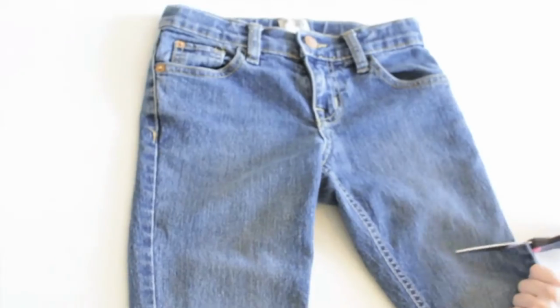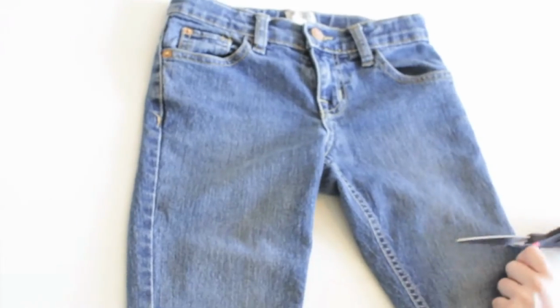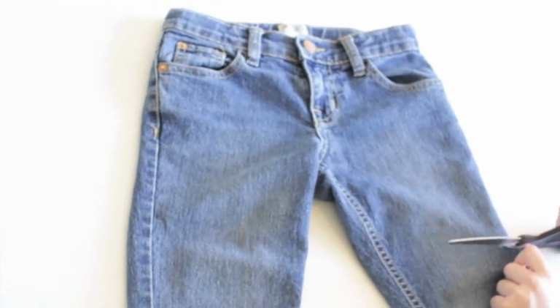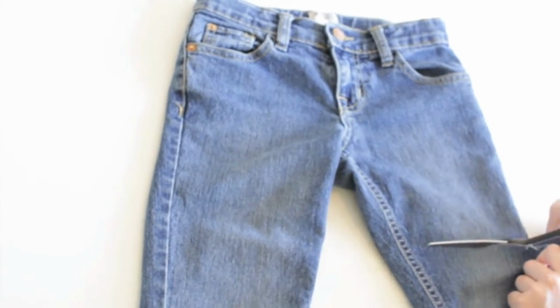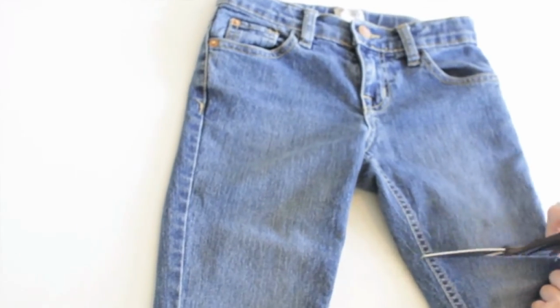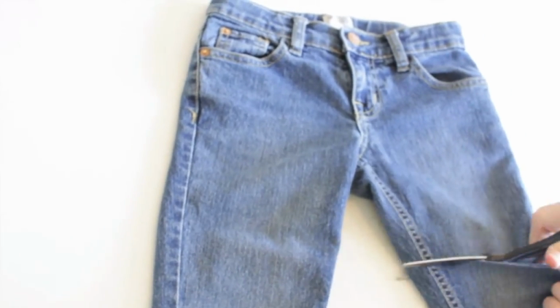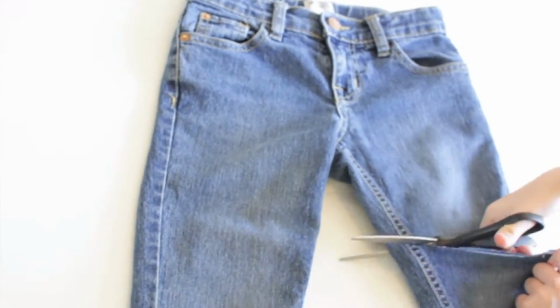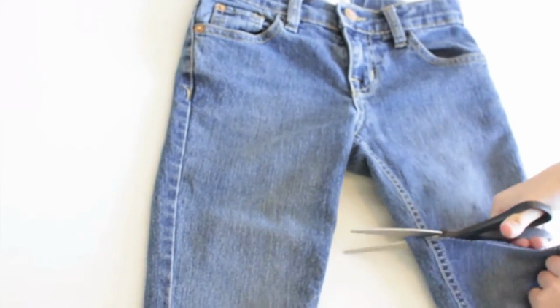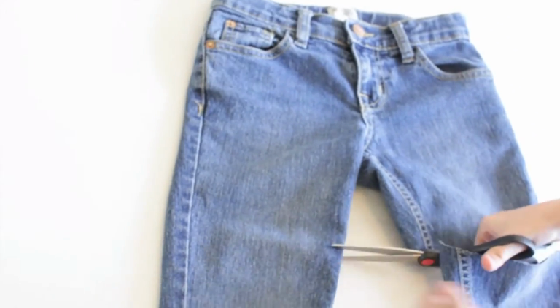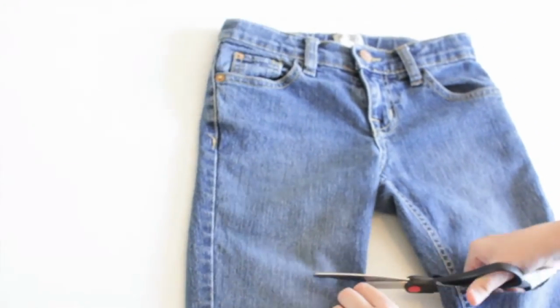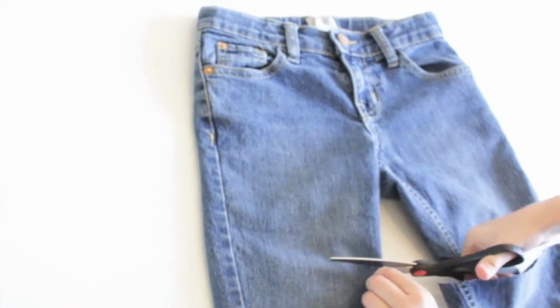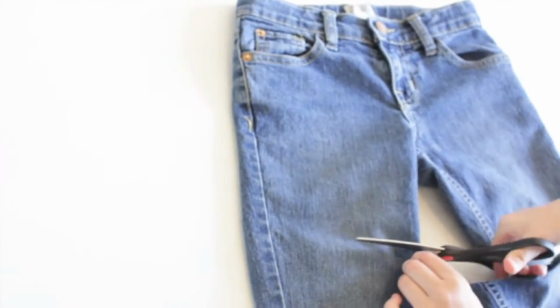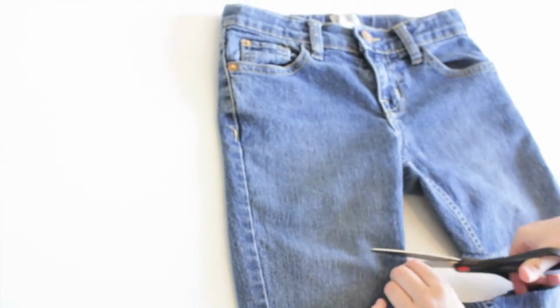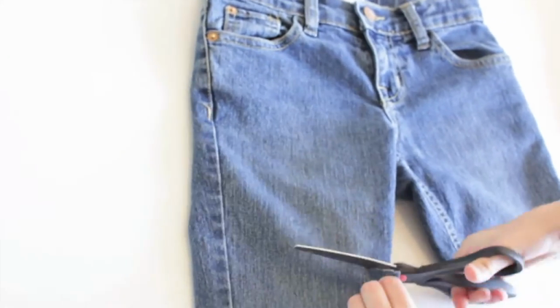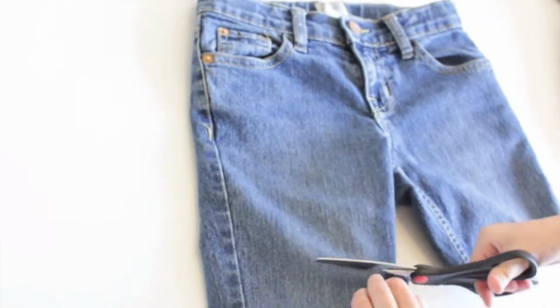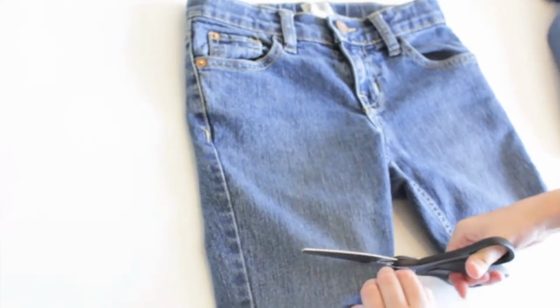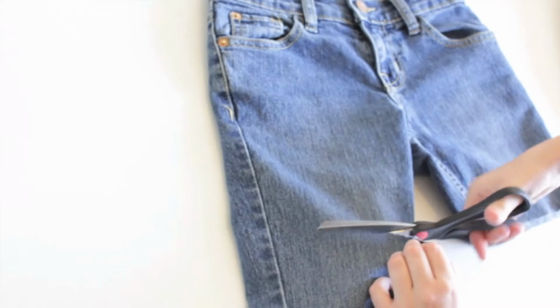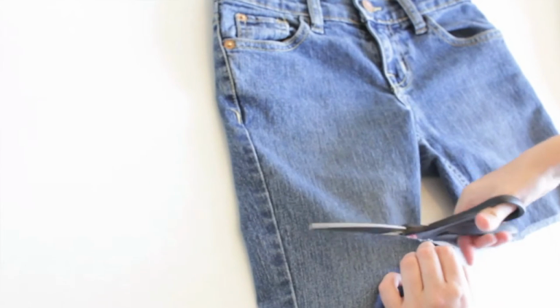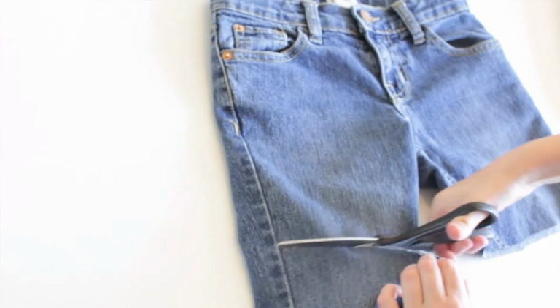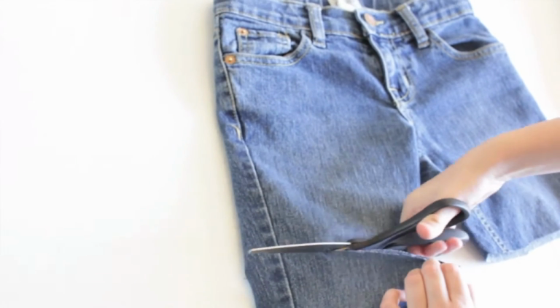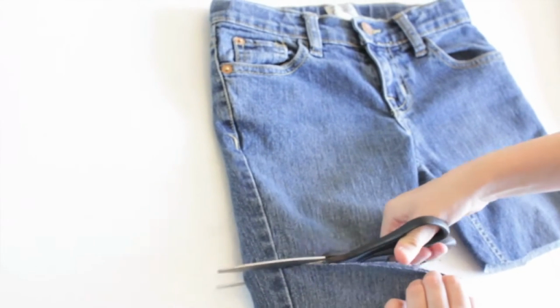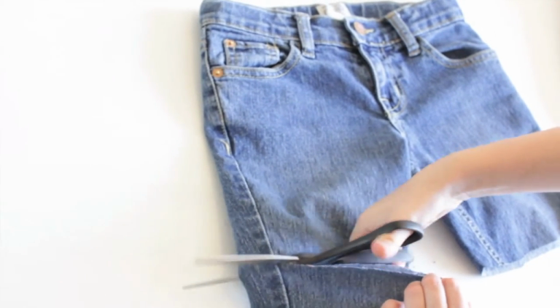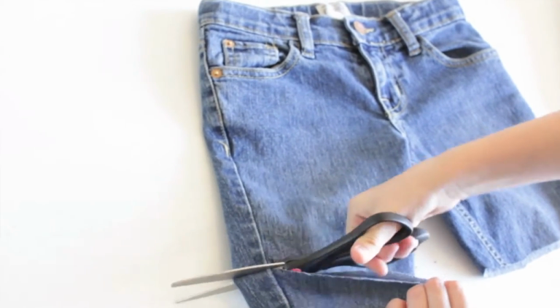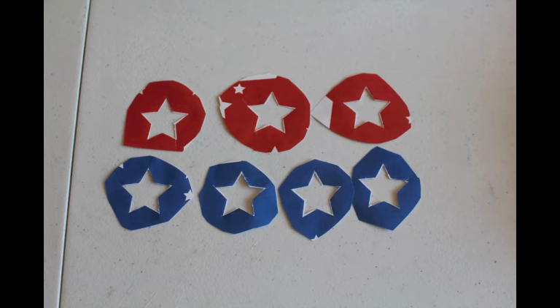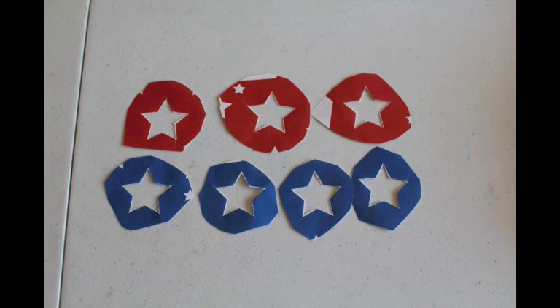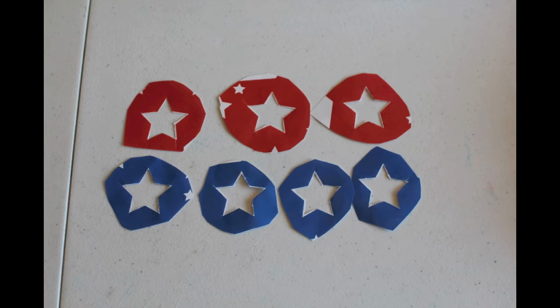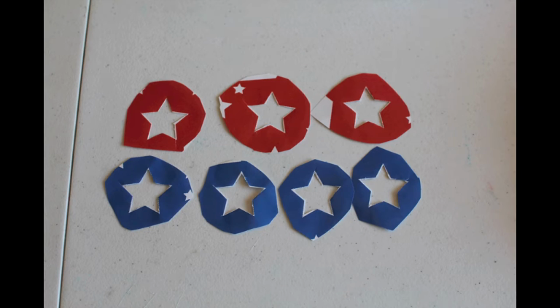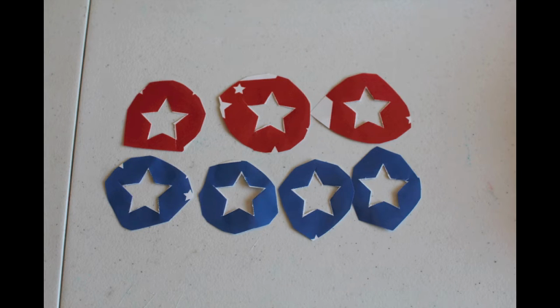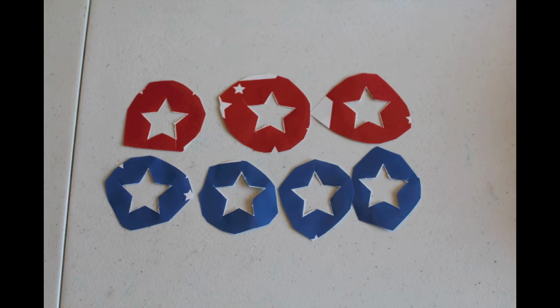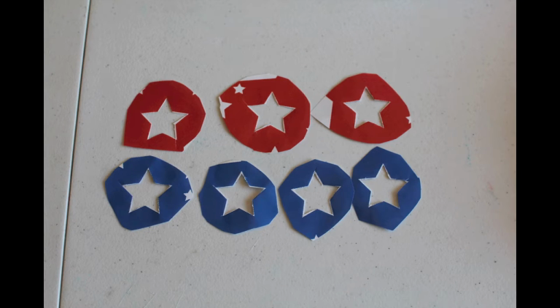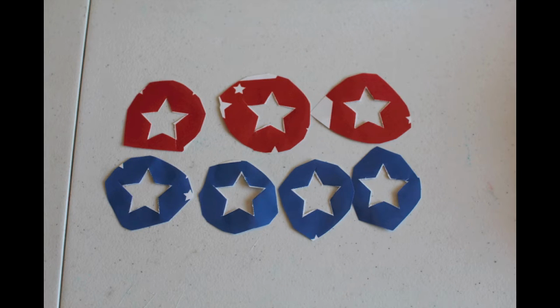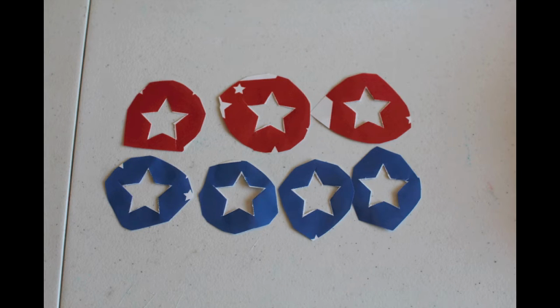Cut the jeans to whatever length you want them — cut all the way through. Now you're going to cut out some stencil stars.